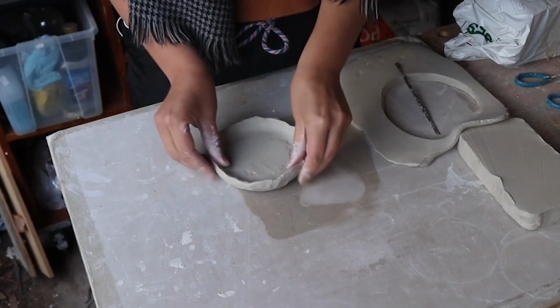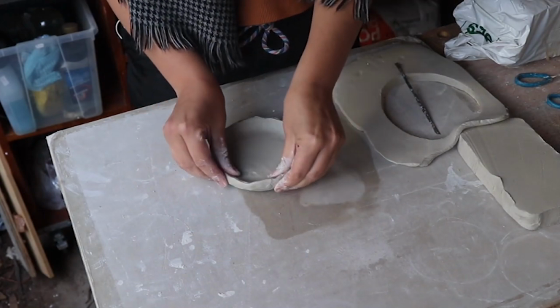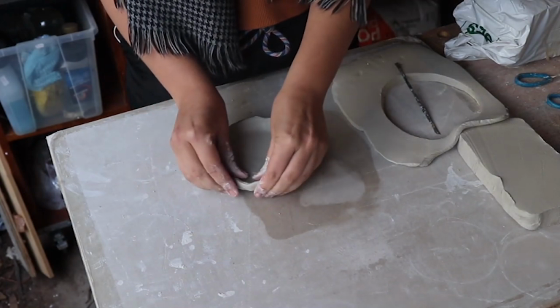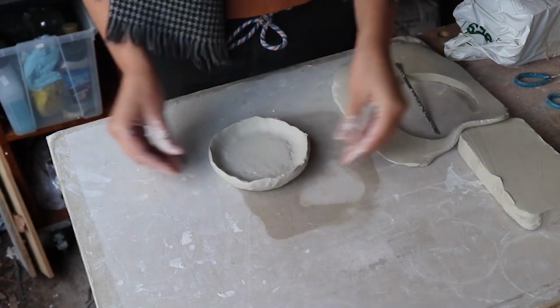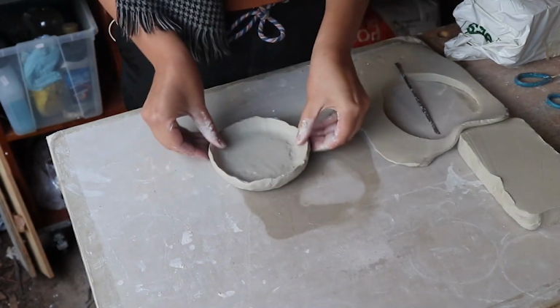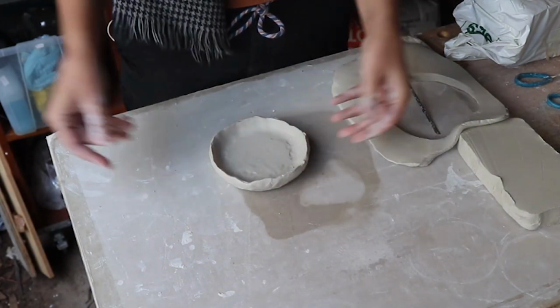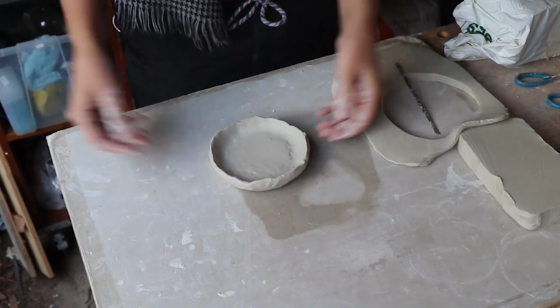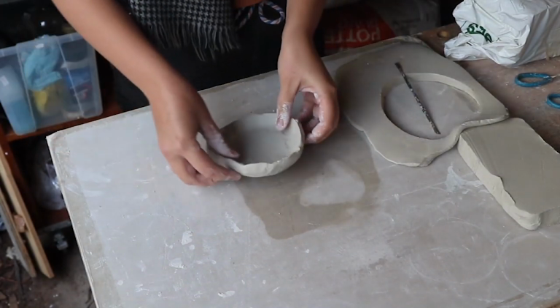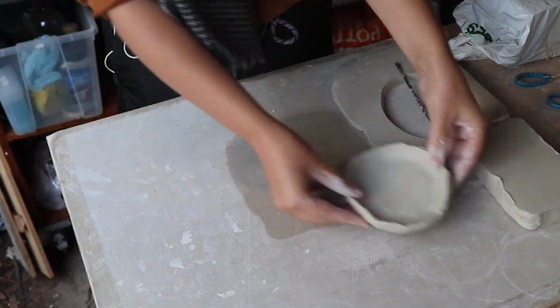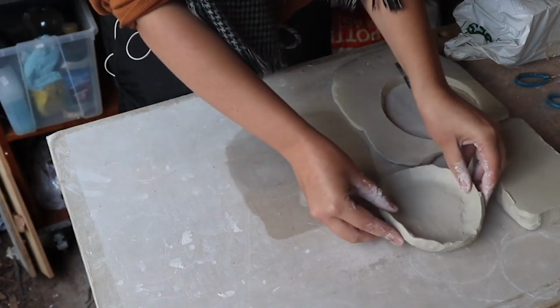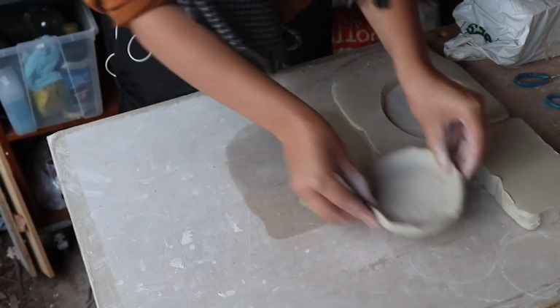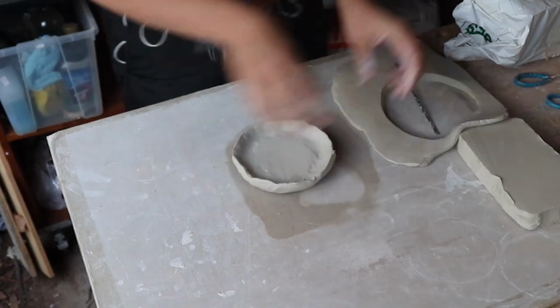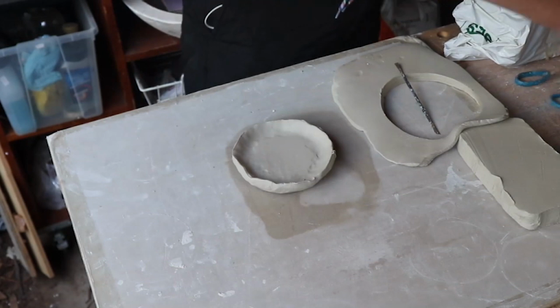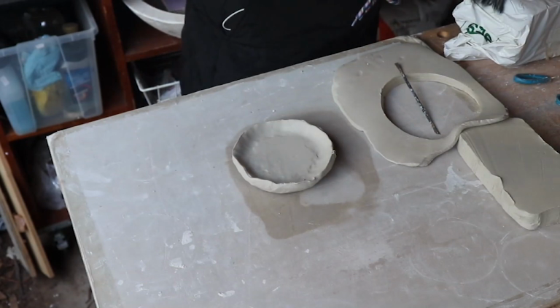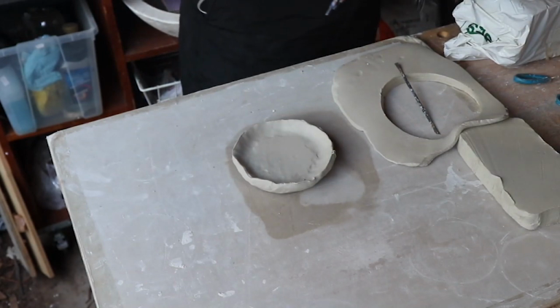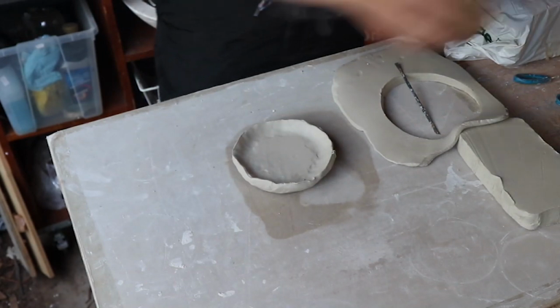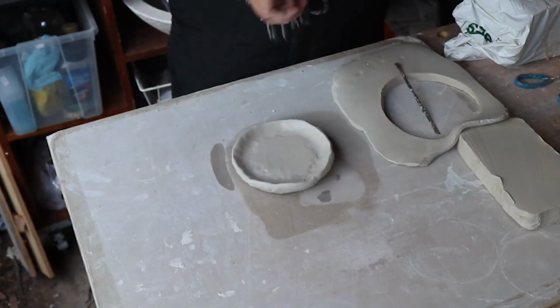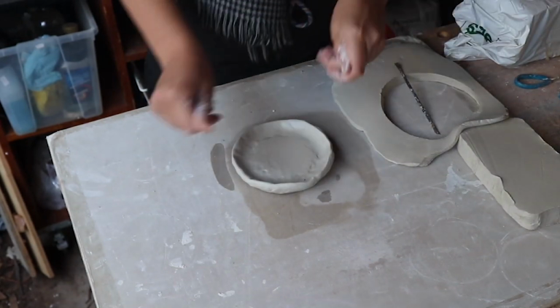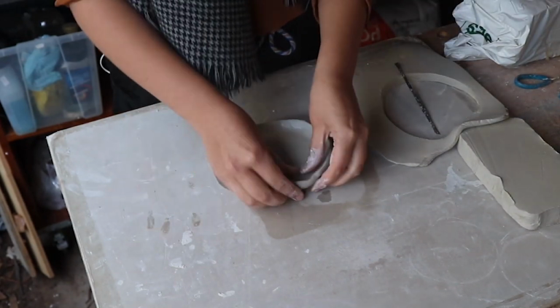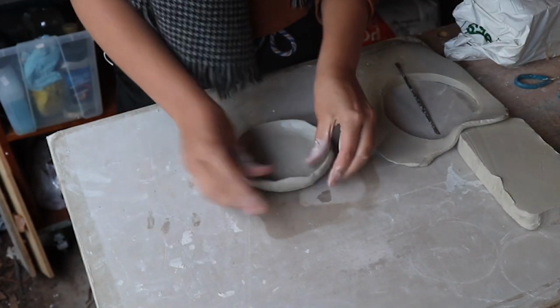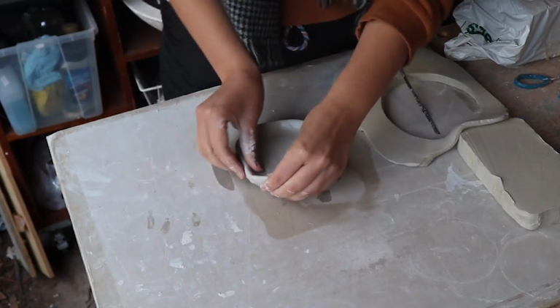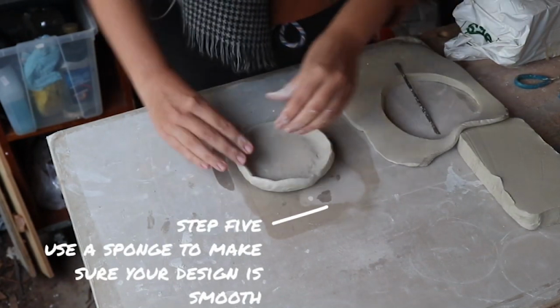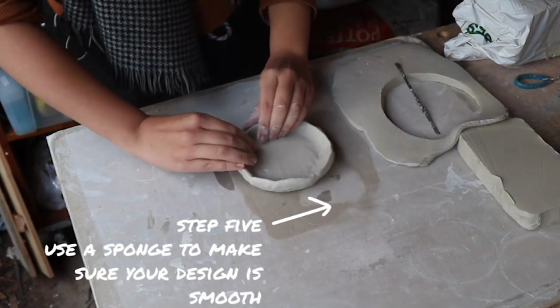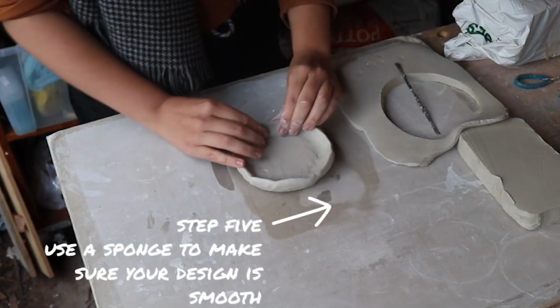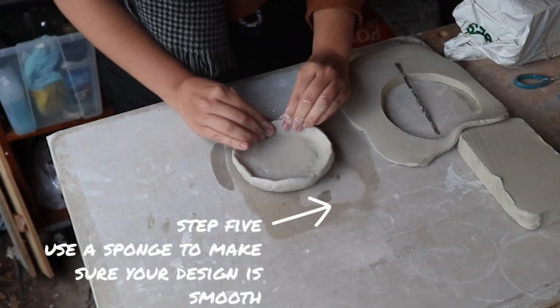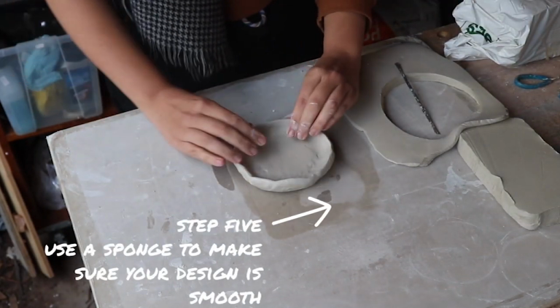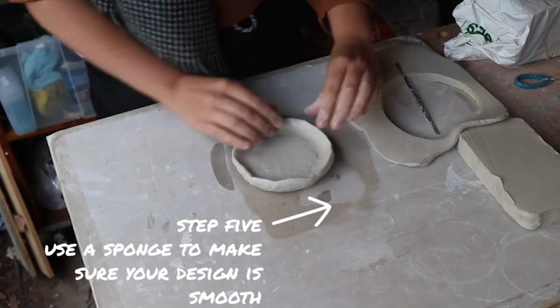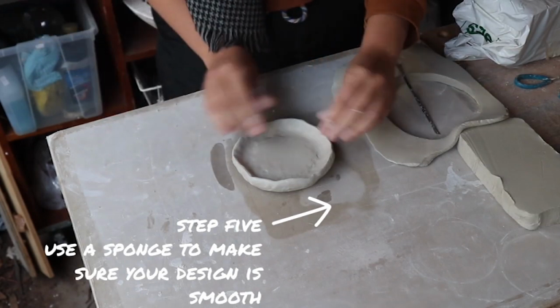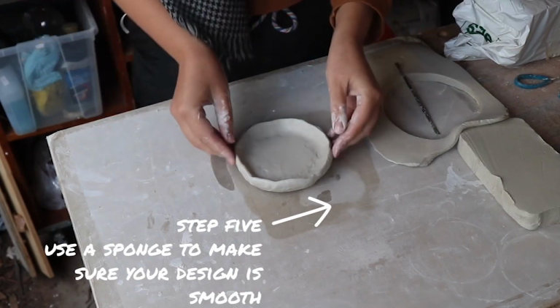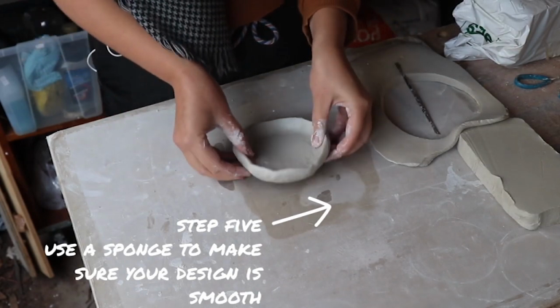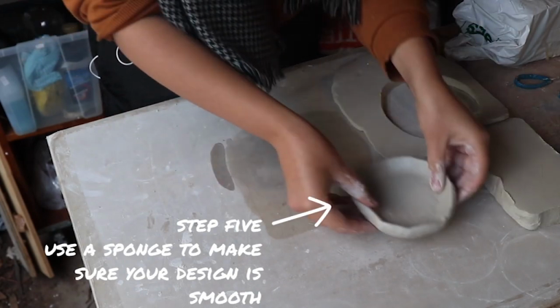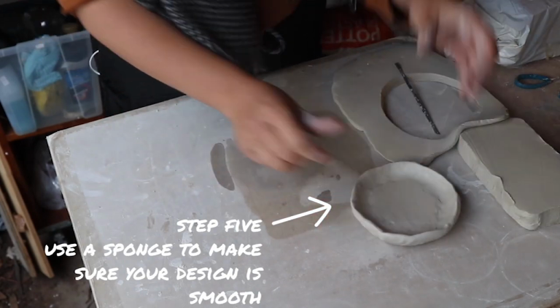Right now I'm building my mushroom upside down so you'll have to imagine what it's going to look like when it gets flipped over. I'll just use a sponge to get the edges nice and smooth and then it's time to make another slab for the stem of my mushroom.